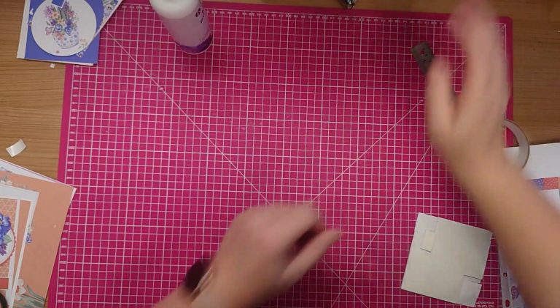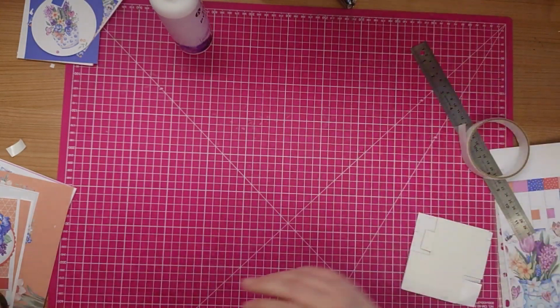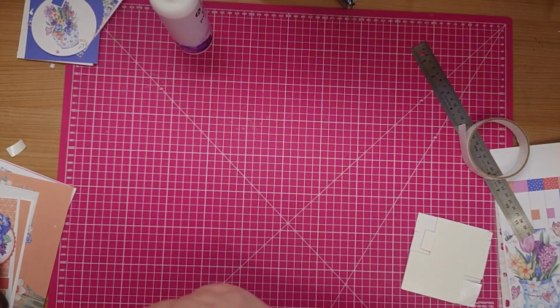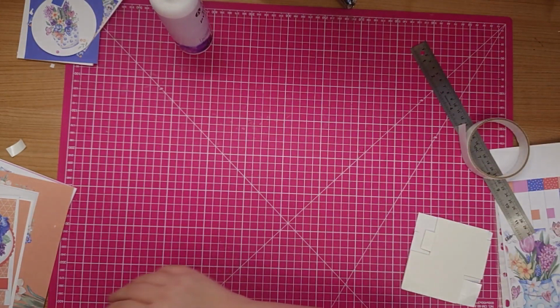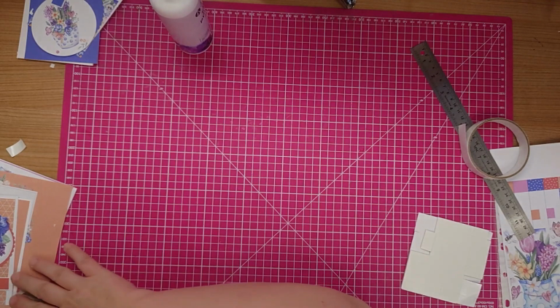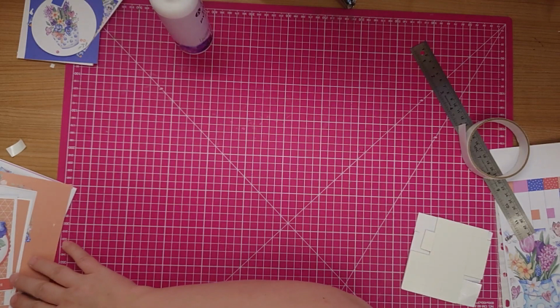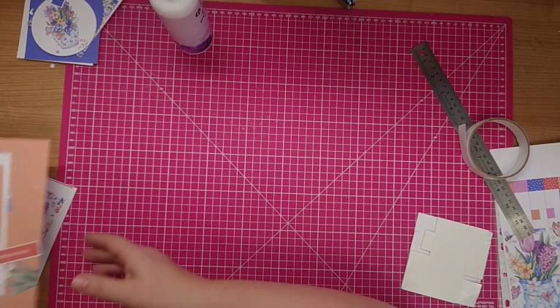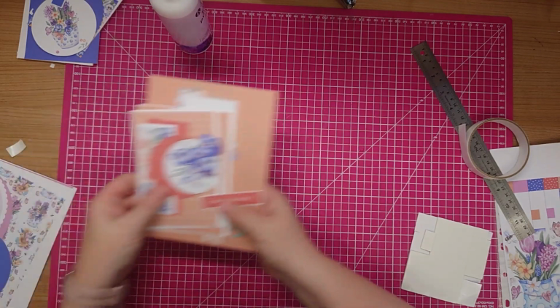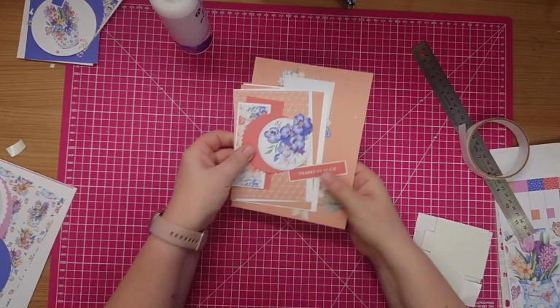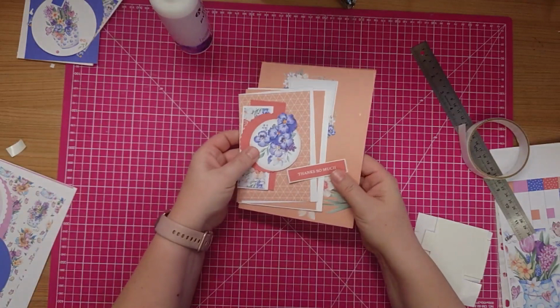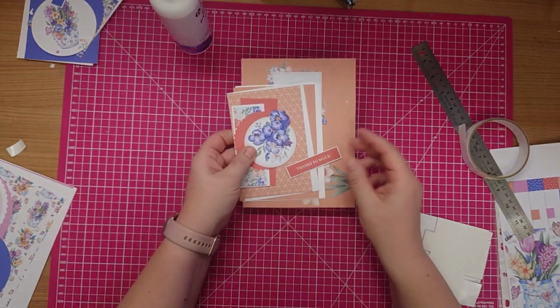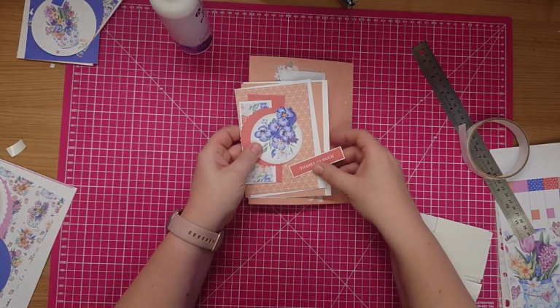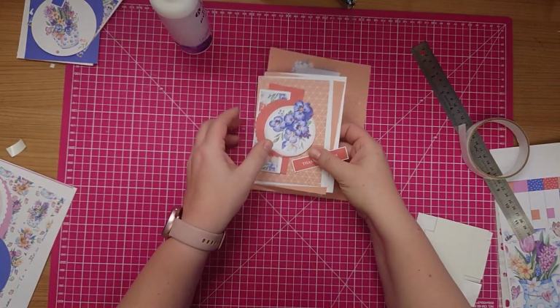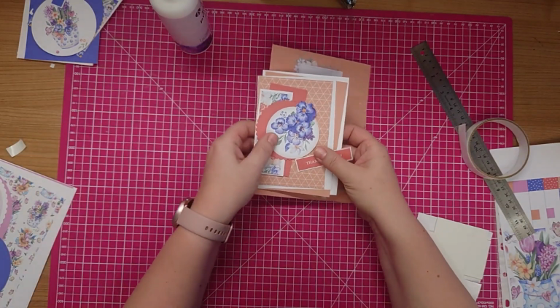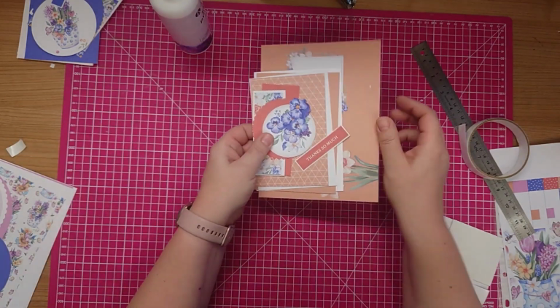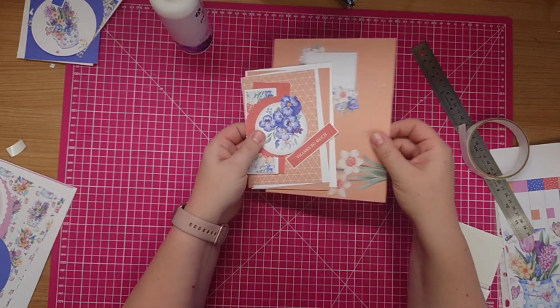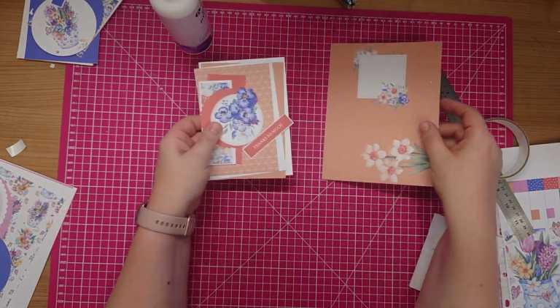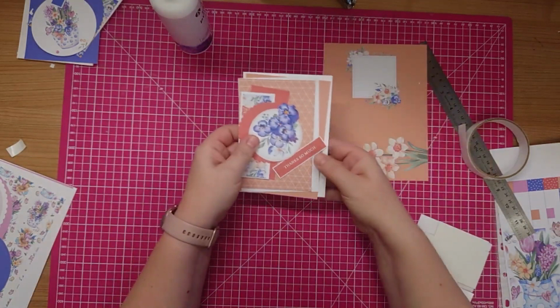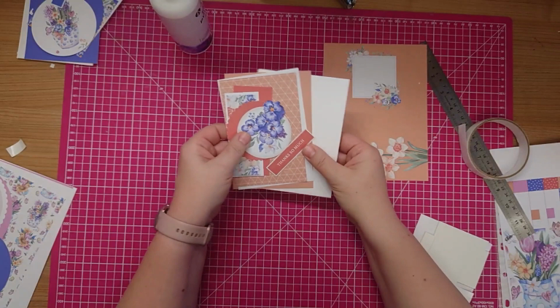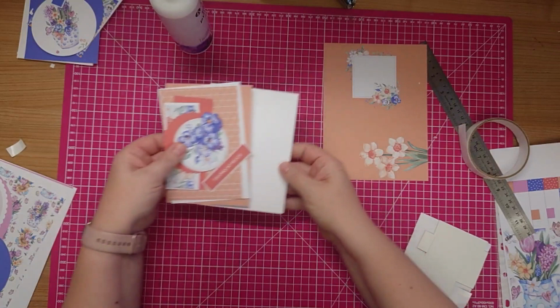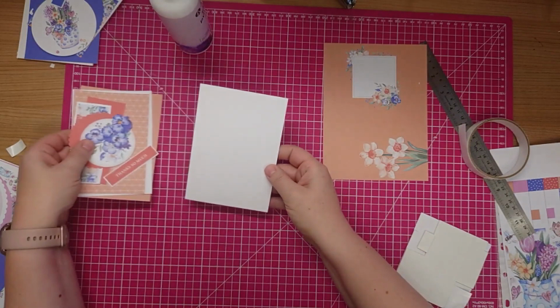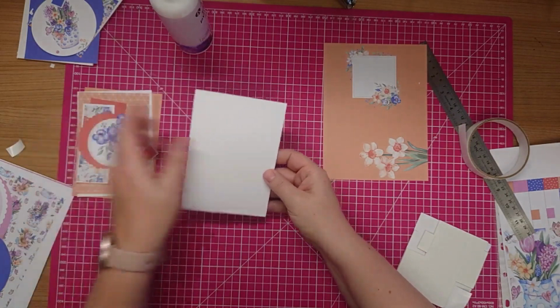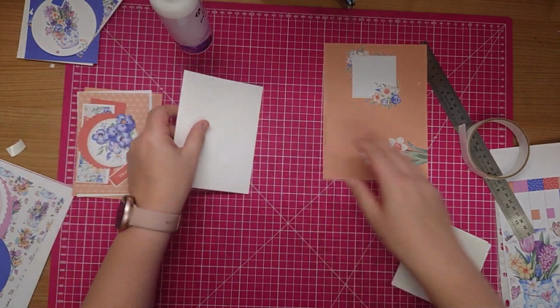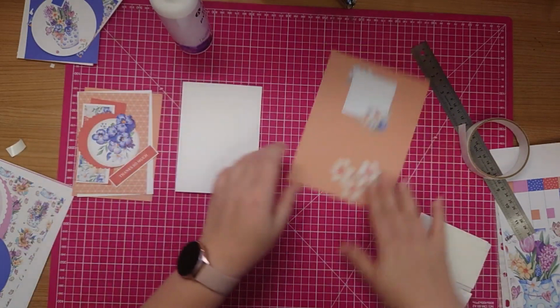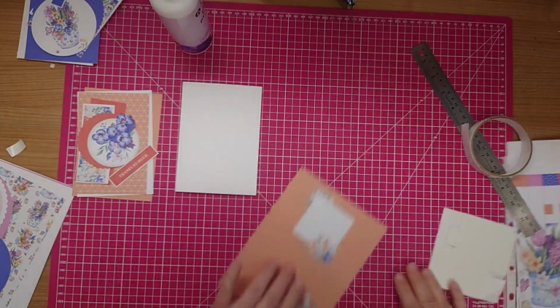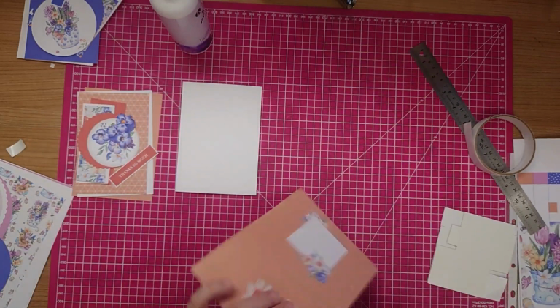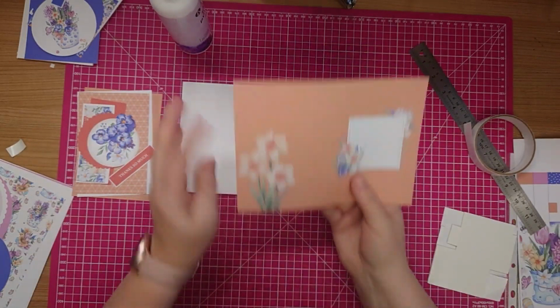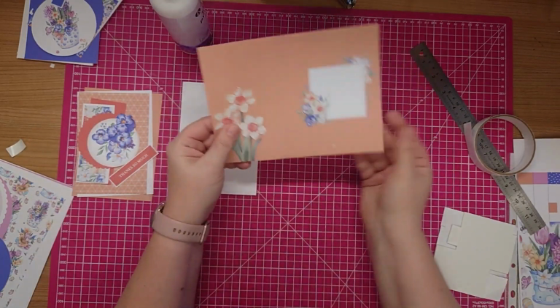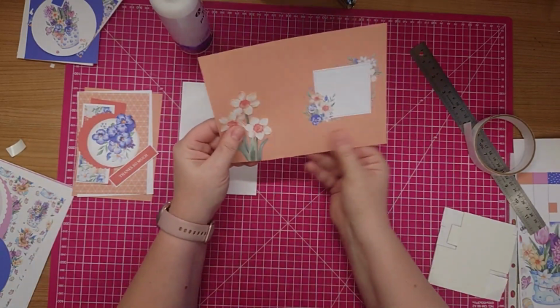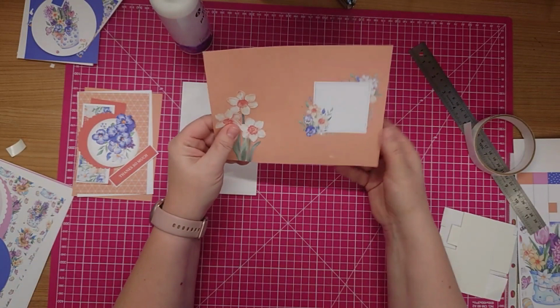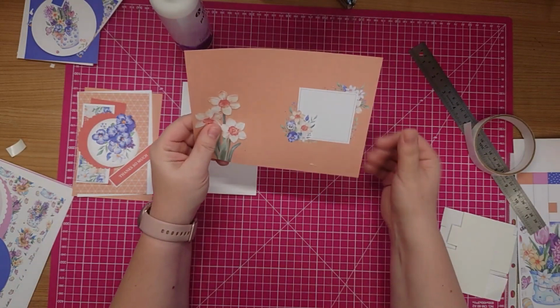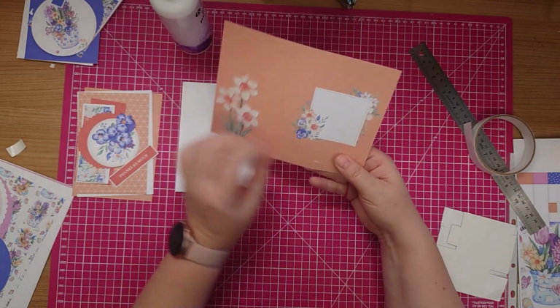So the next card is a small card - it's a six by four card.